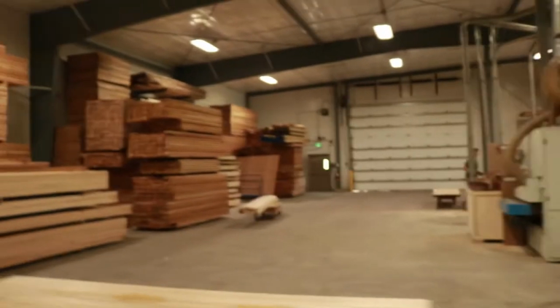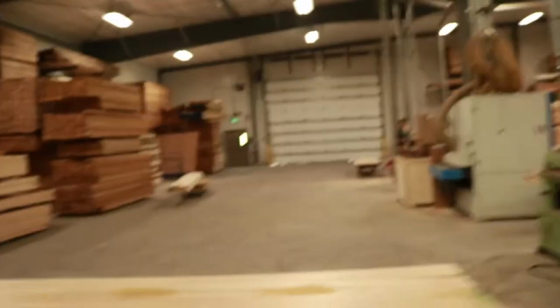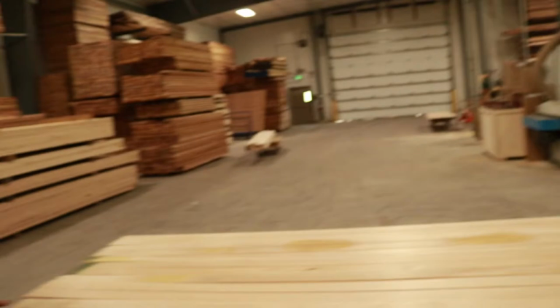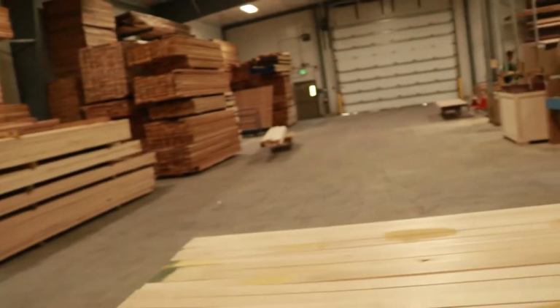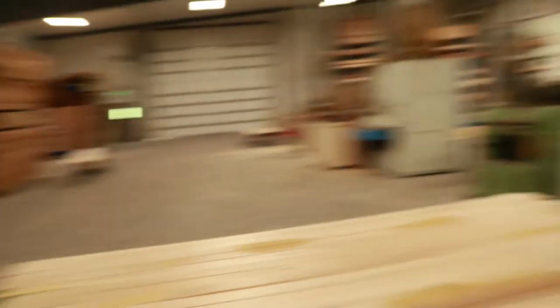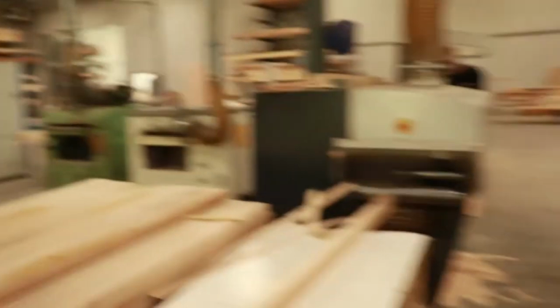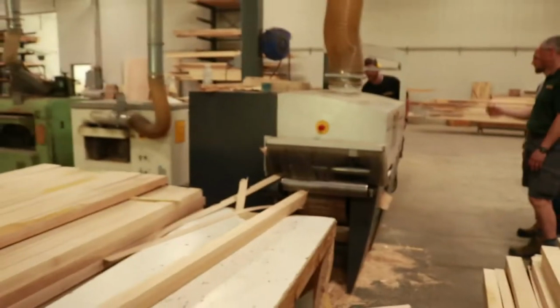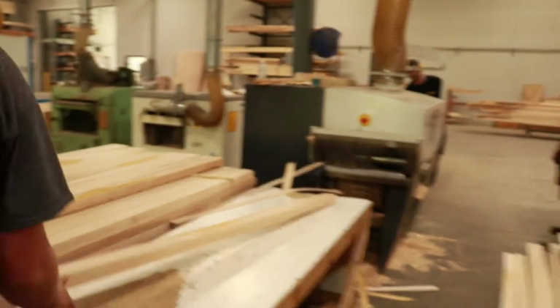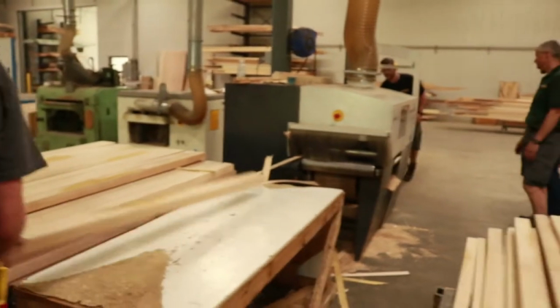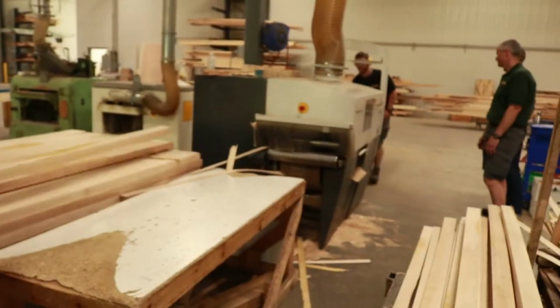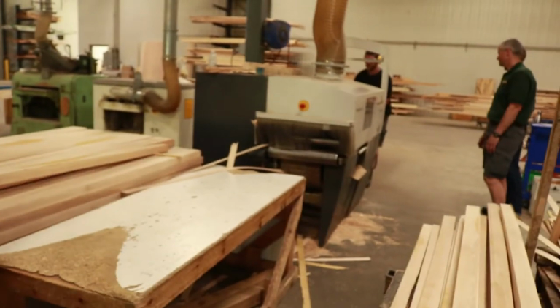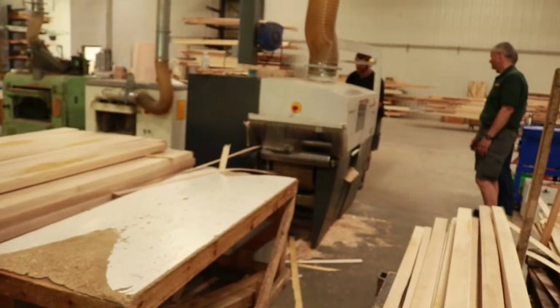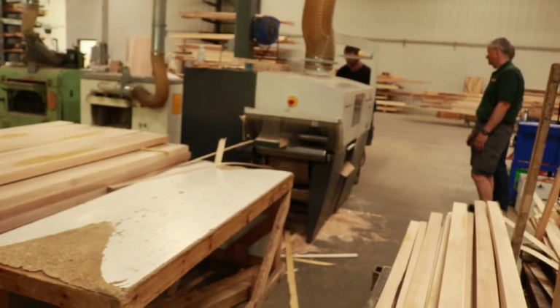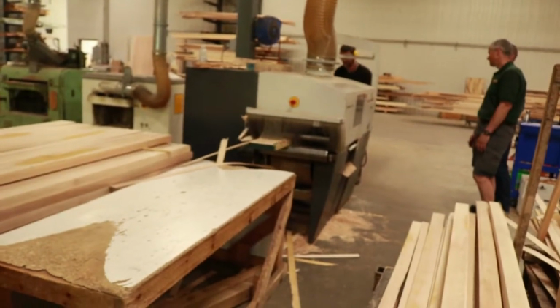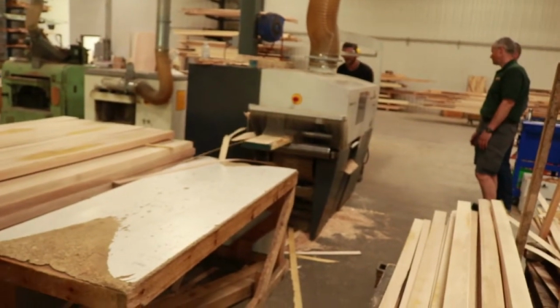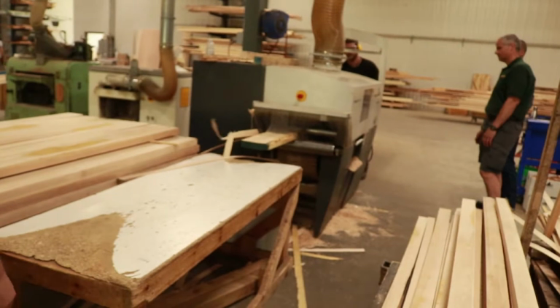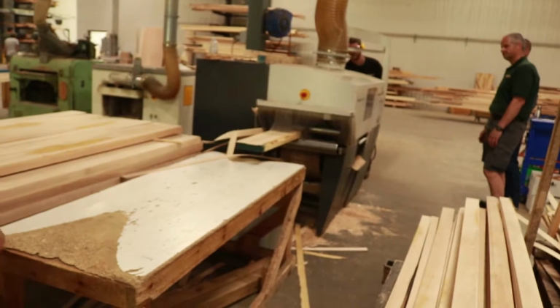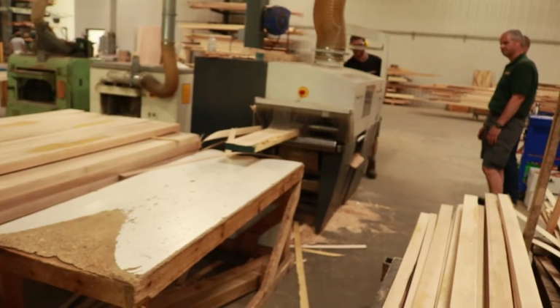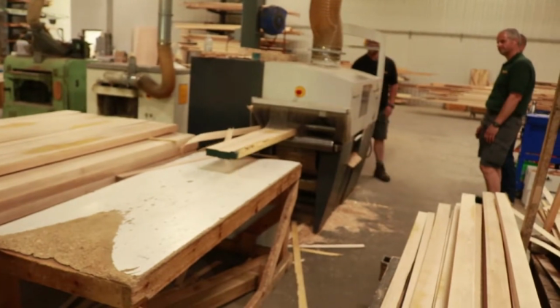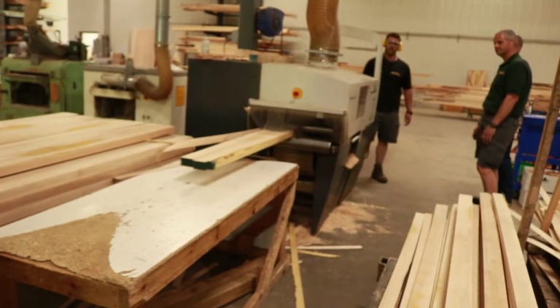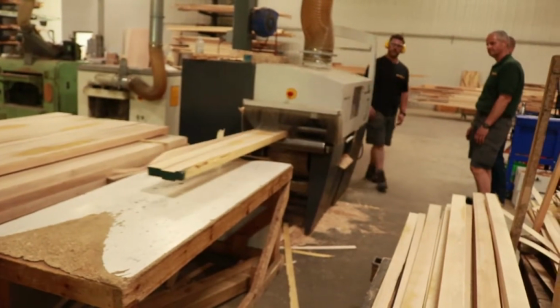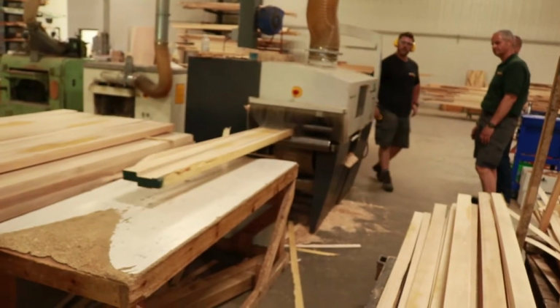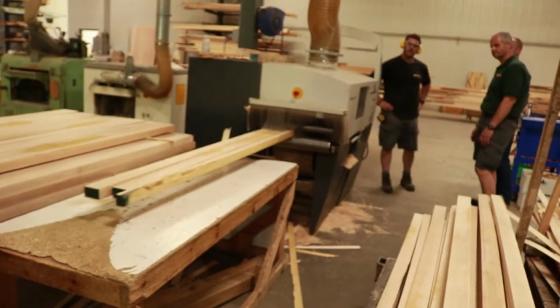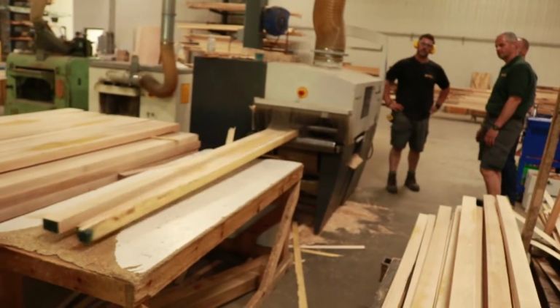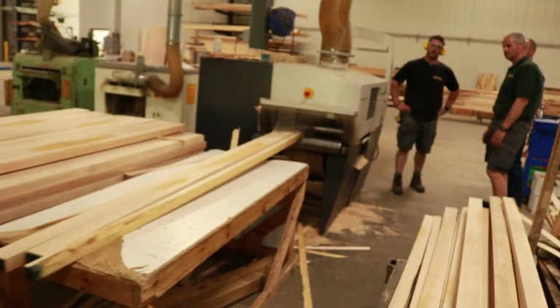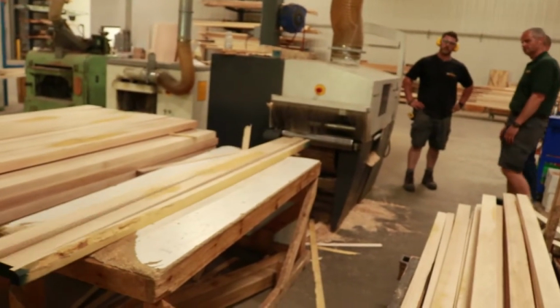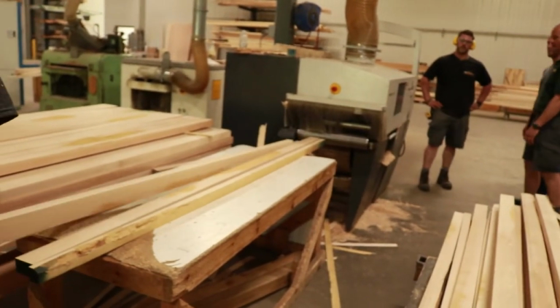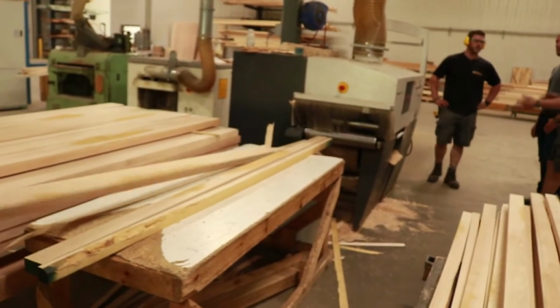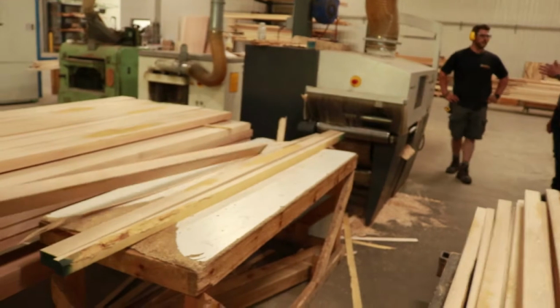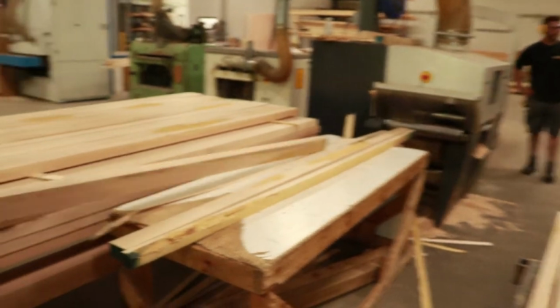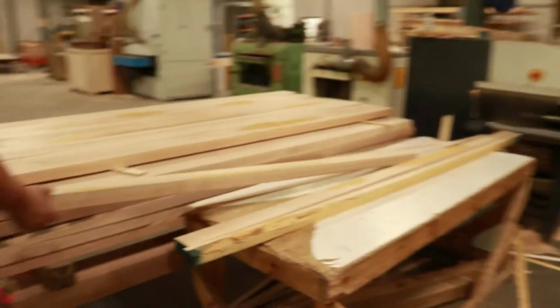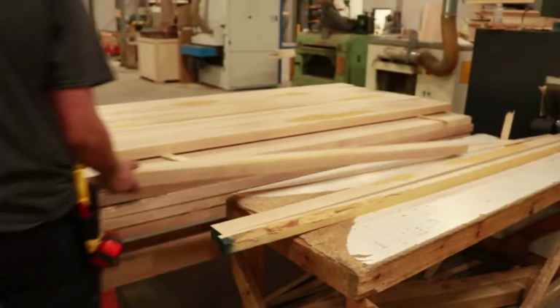So he knows how straight it is and has to move it accordingly. This is for a bunch of table tops we're gluing up.